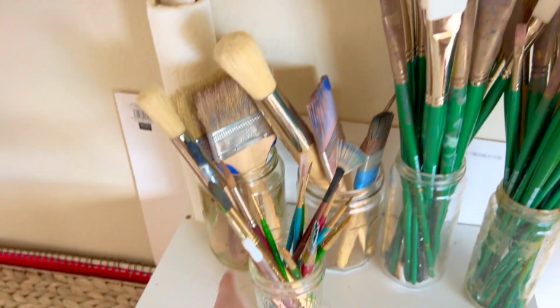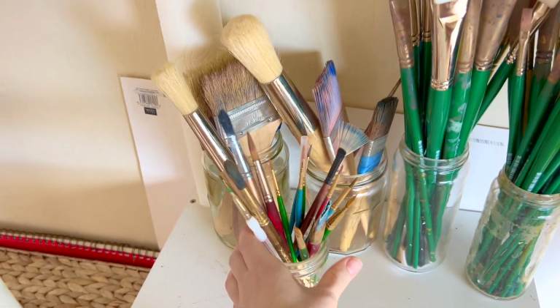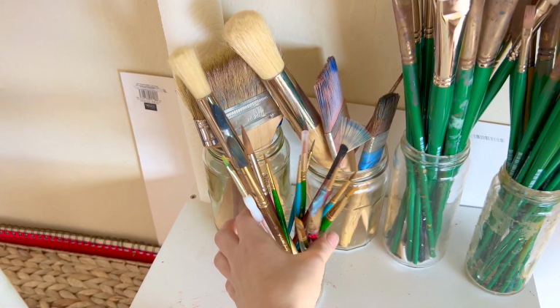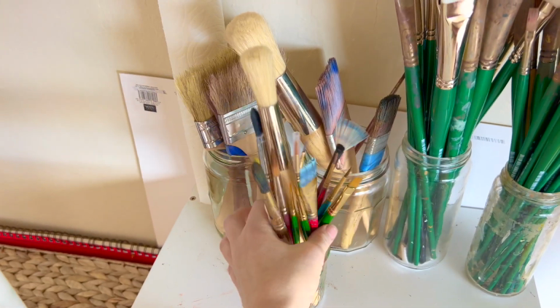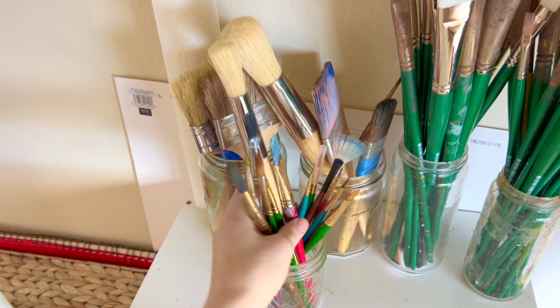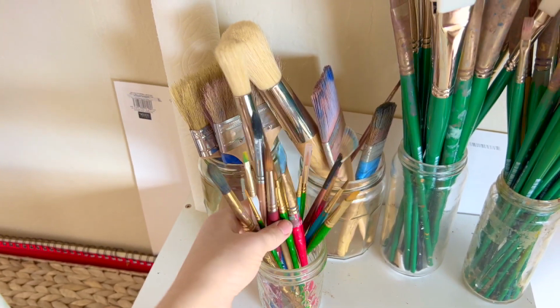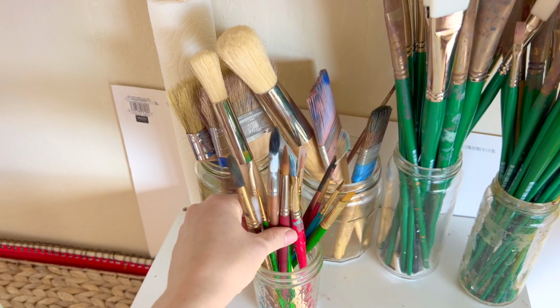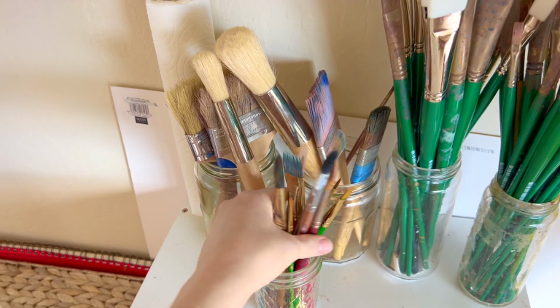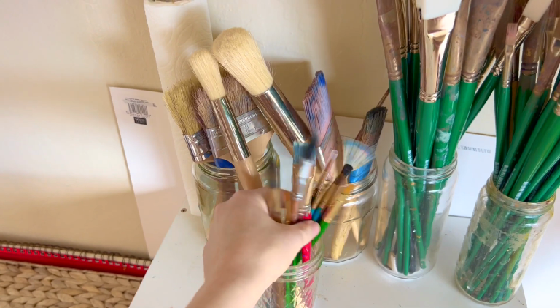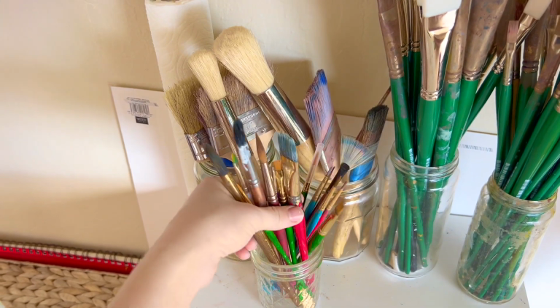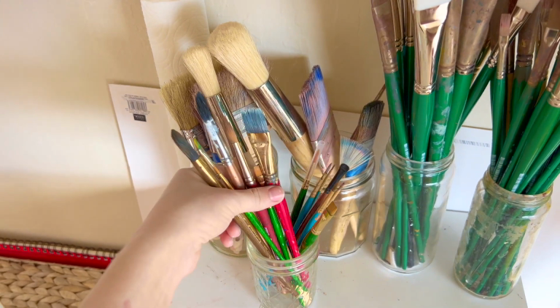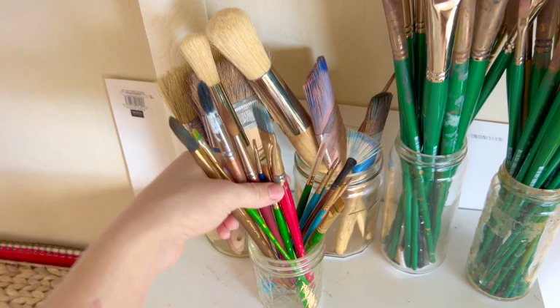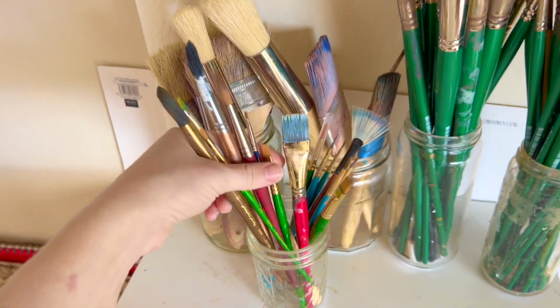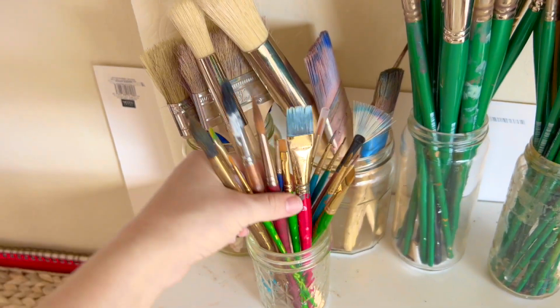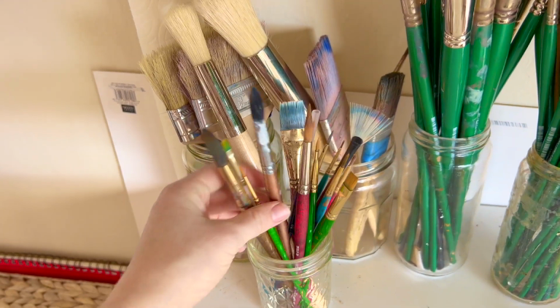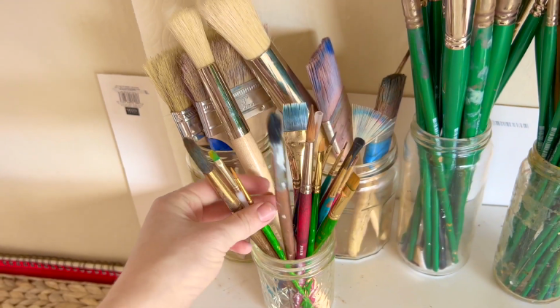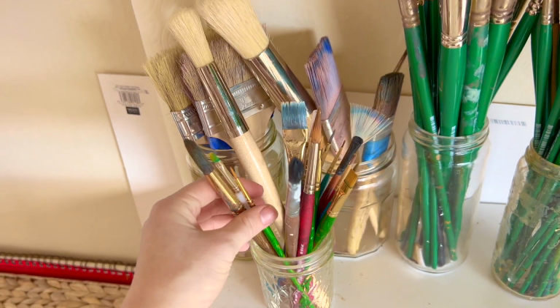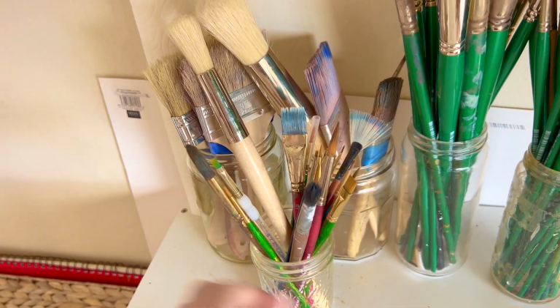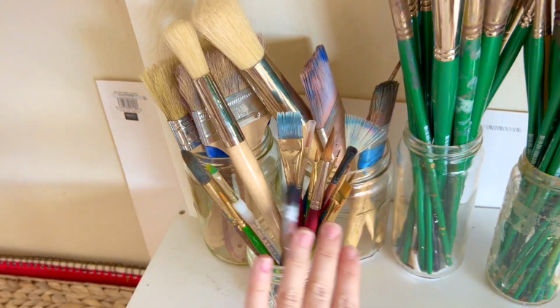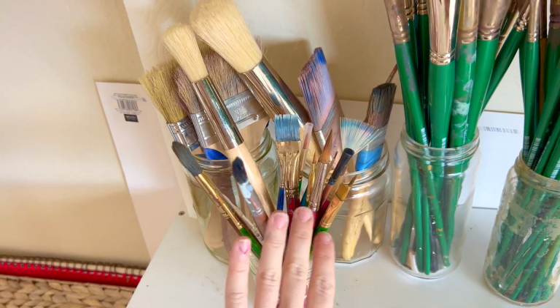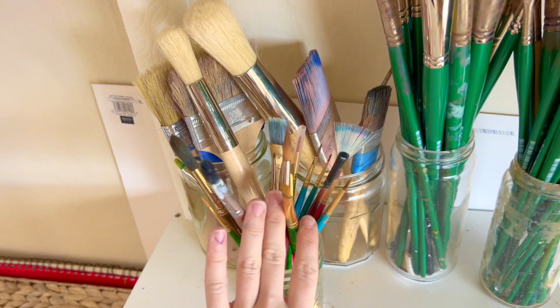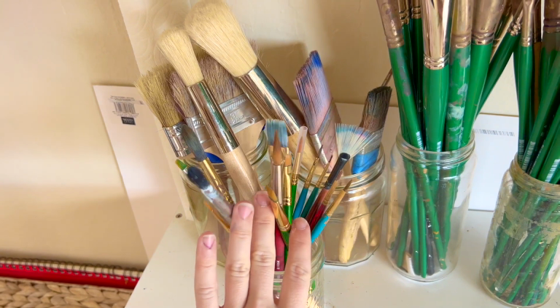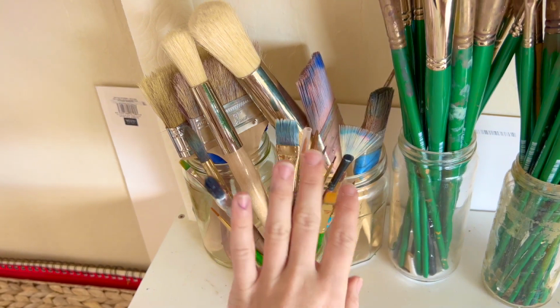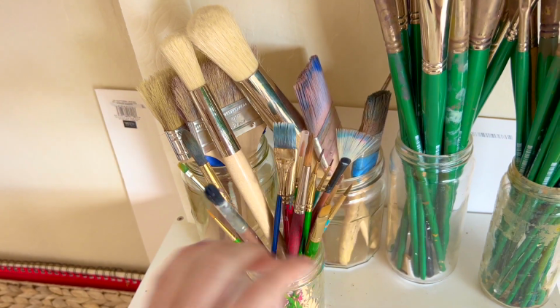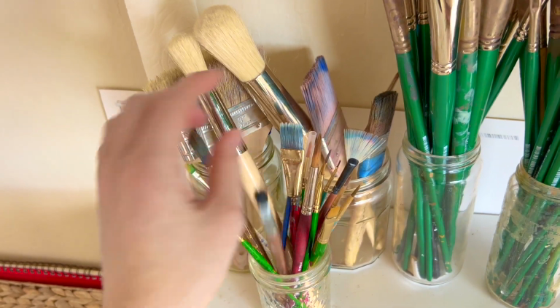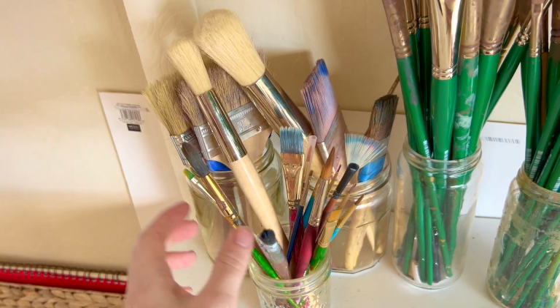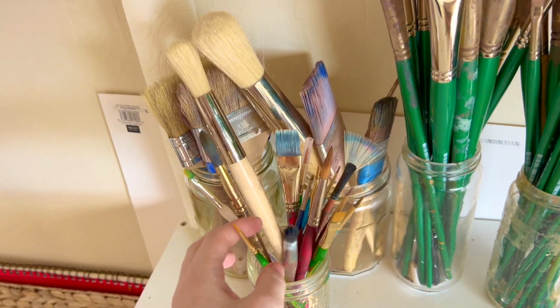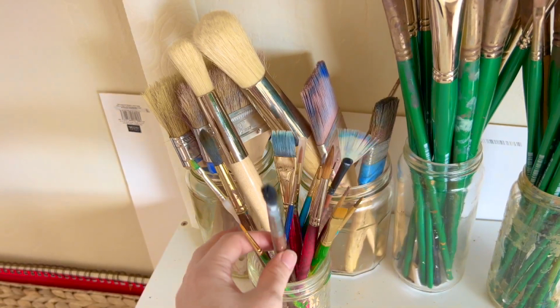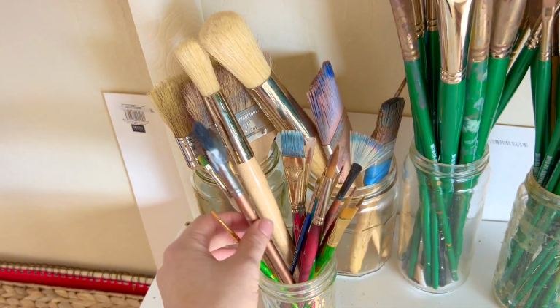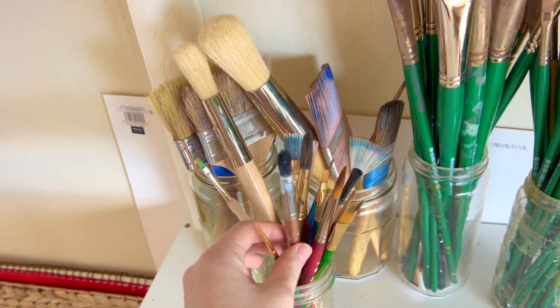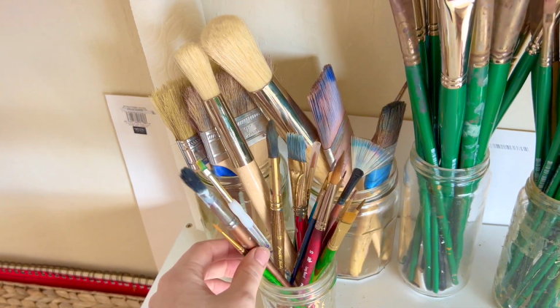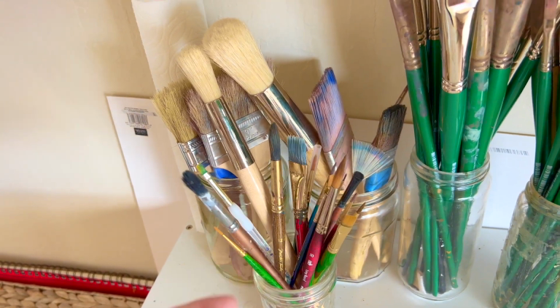And then here I have some smaller brushes. Some of these I take when I go plein air painting or when I'm painting in the sketchbook. A lot of flats but some rounds and other types of brushes too.